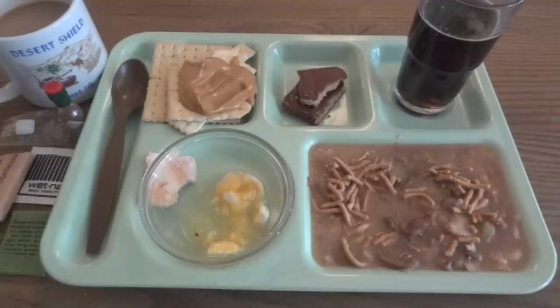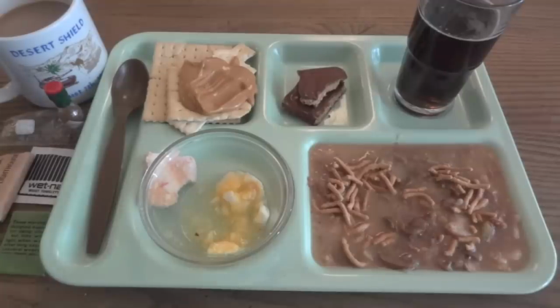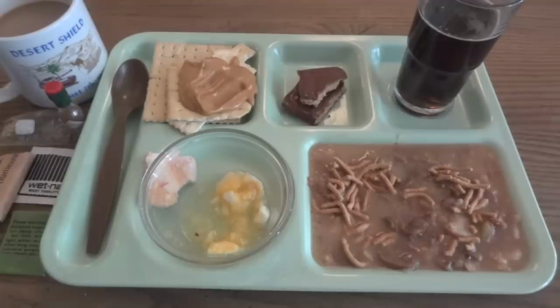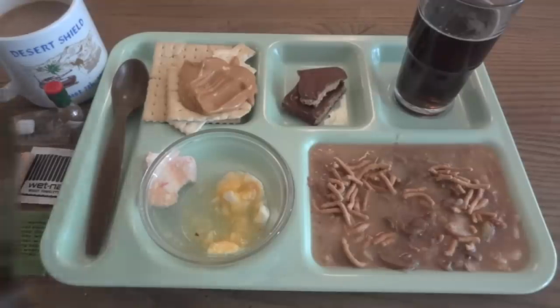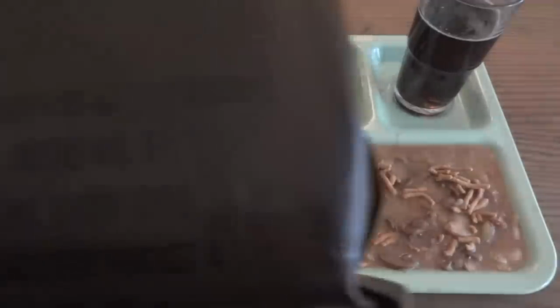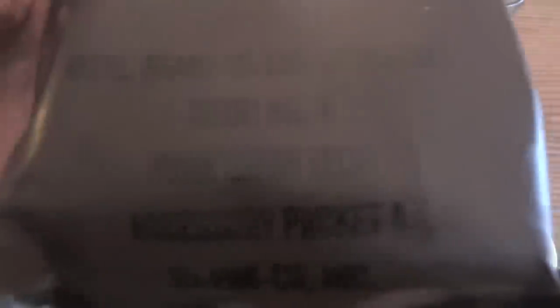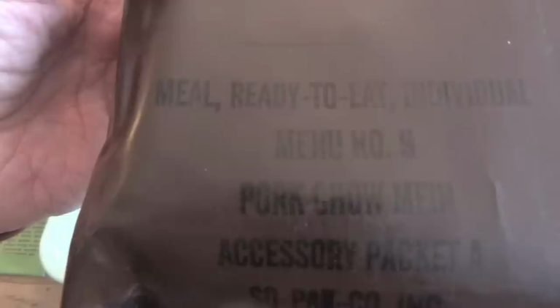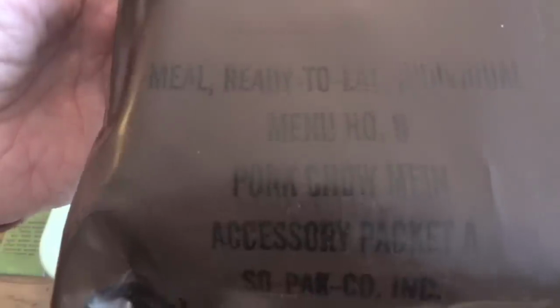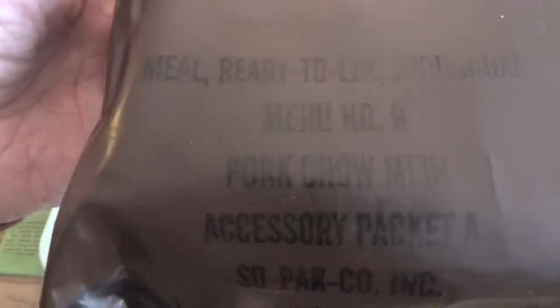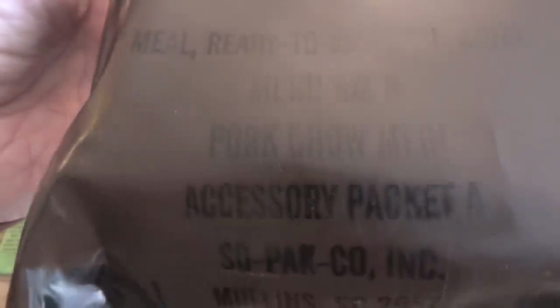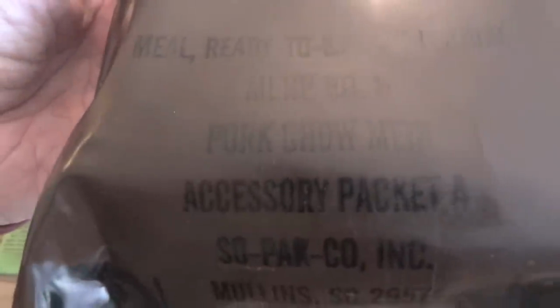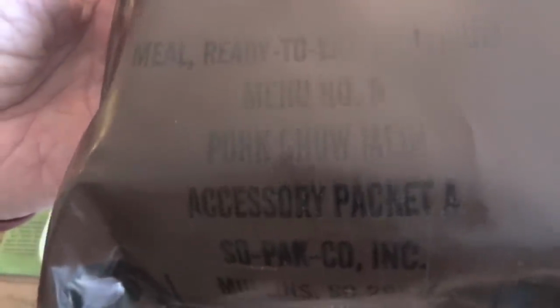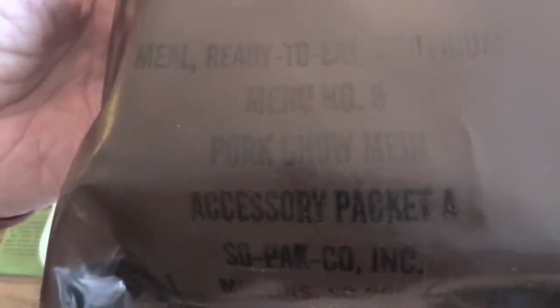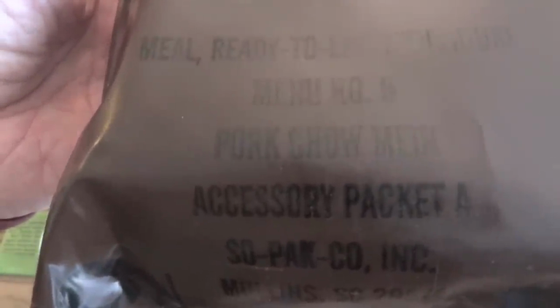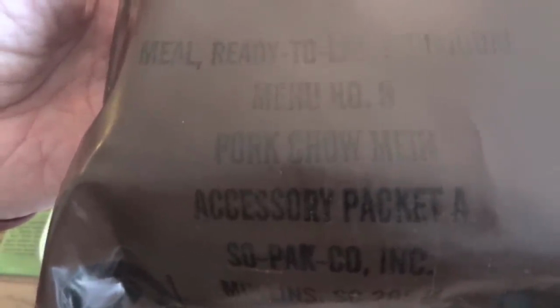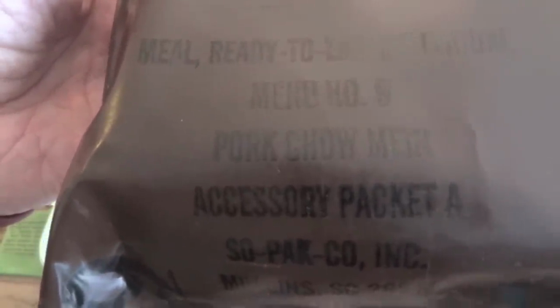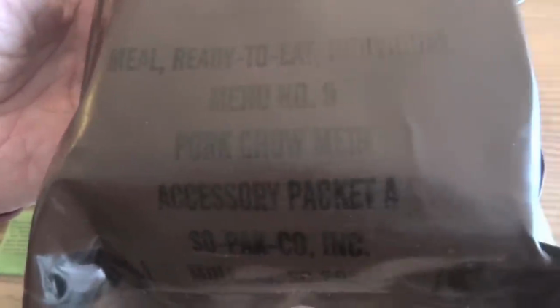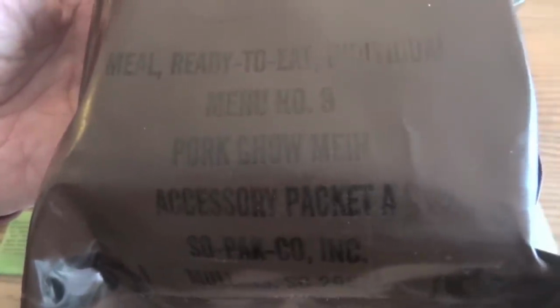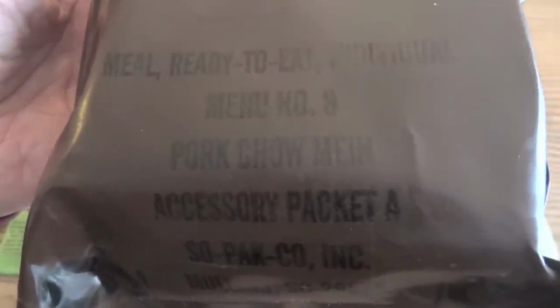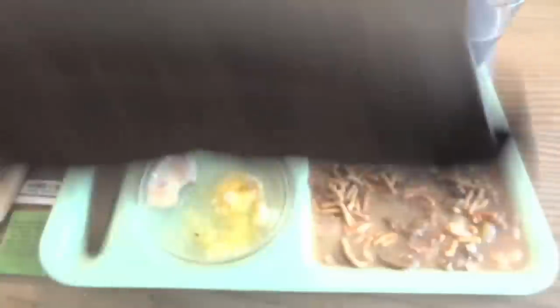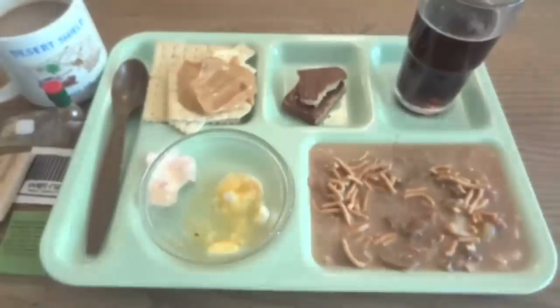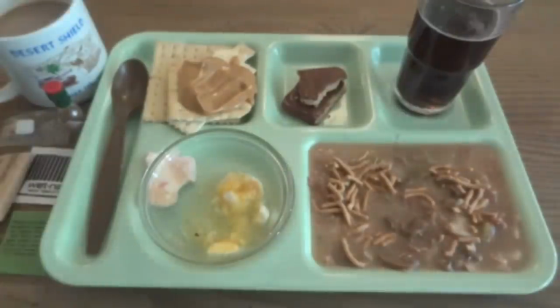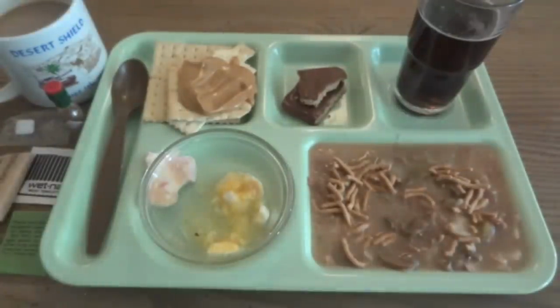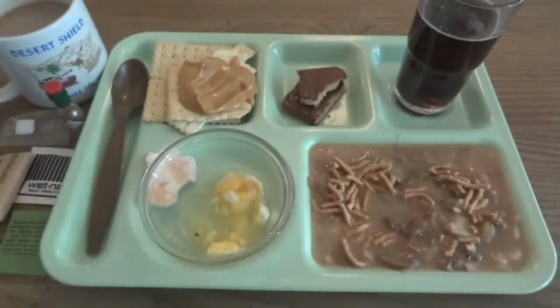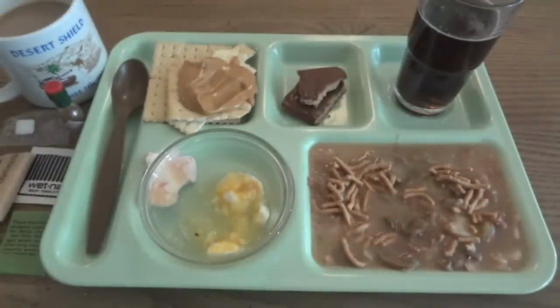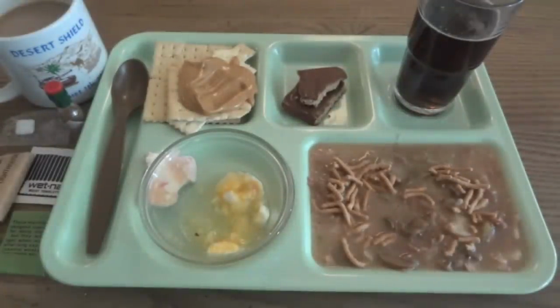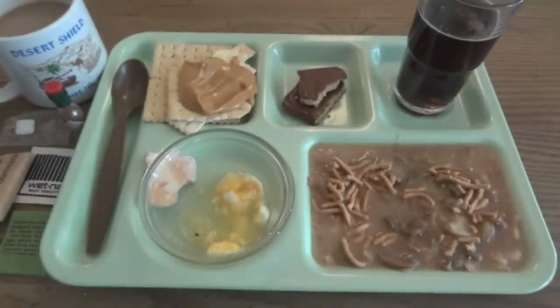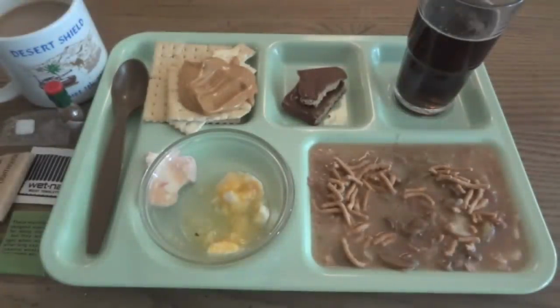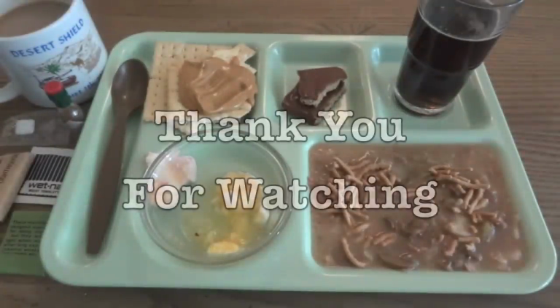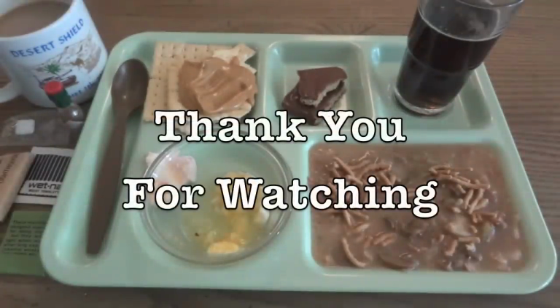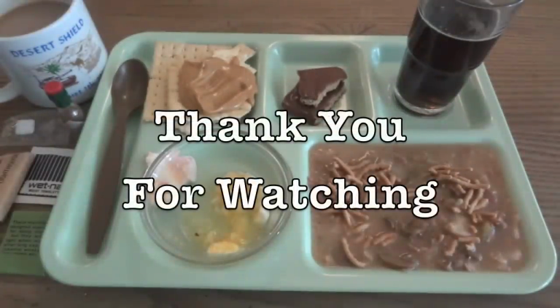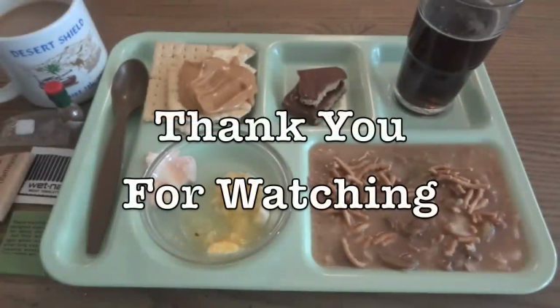So that was a look at a very well-preserved MRE — it's menu number 9, pork chow mein, from 1993. I'm going to say thank you to Steve1989 for sending this along to me, and thank you for watching.